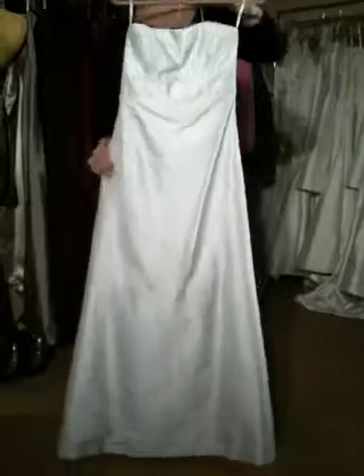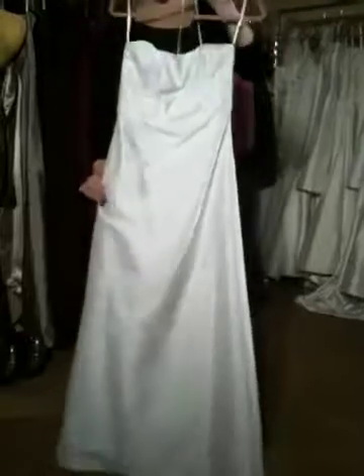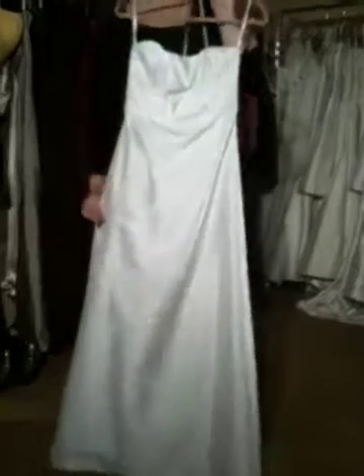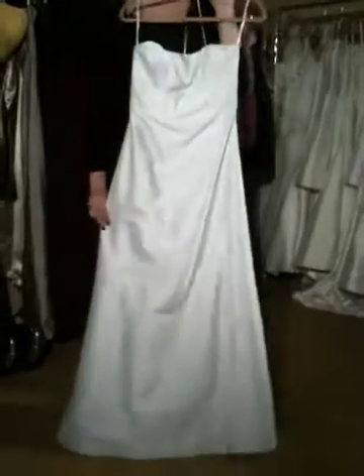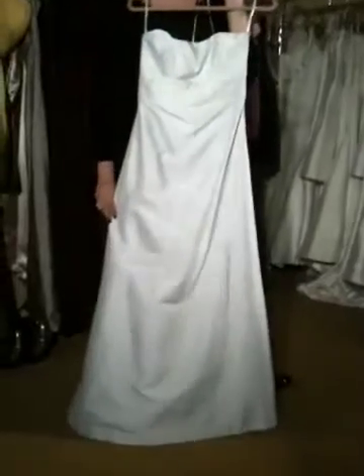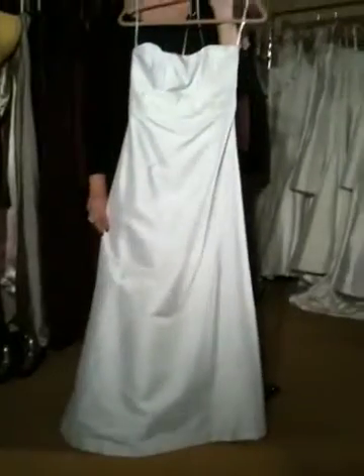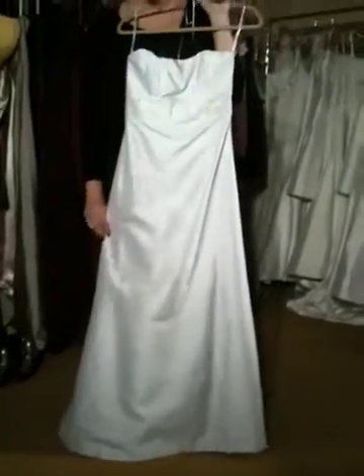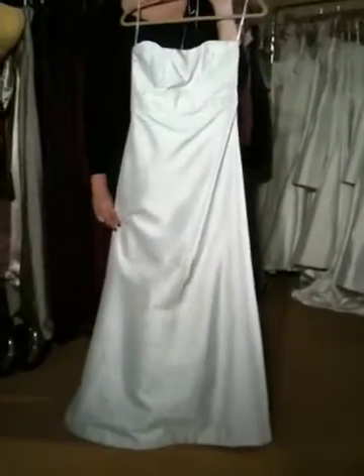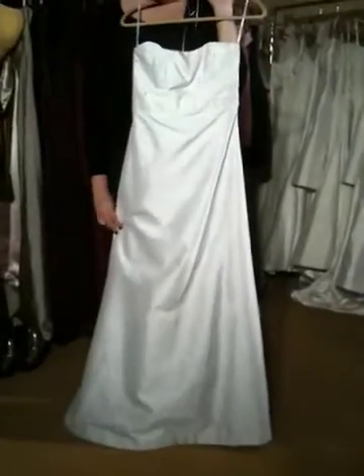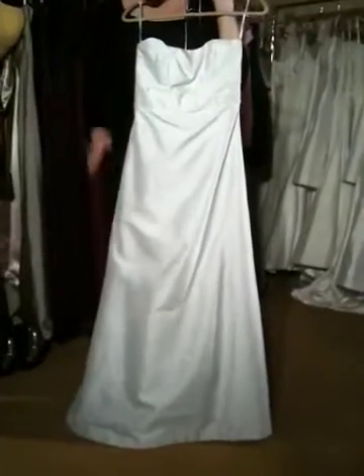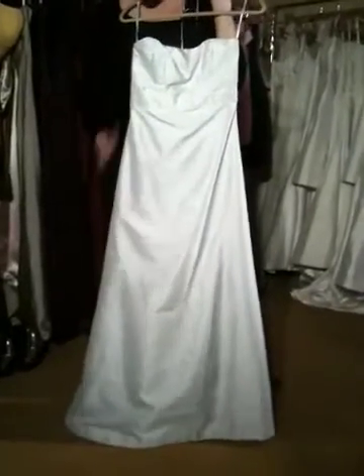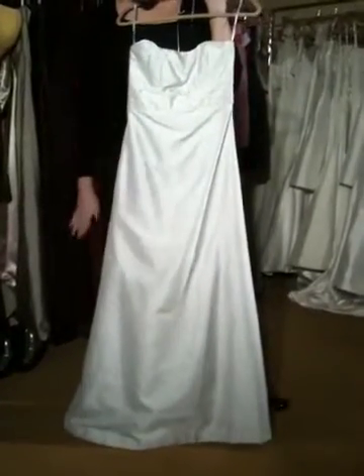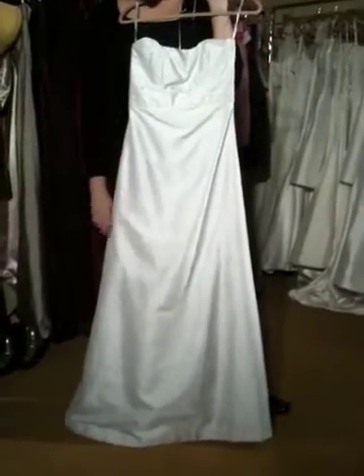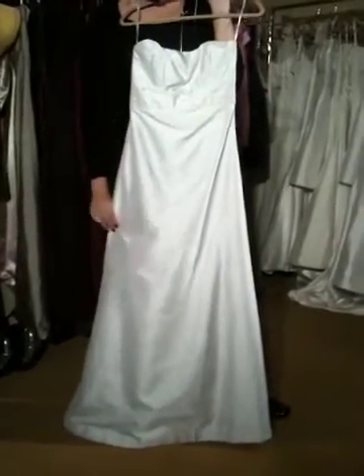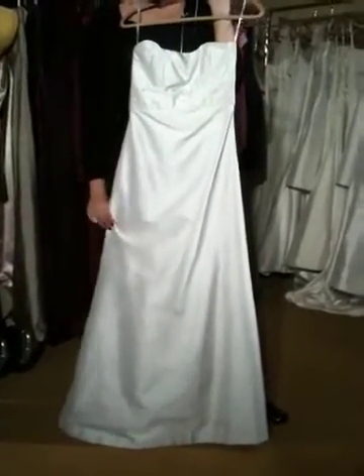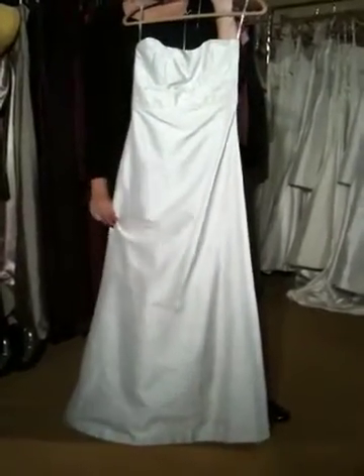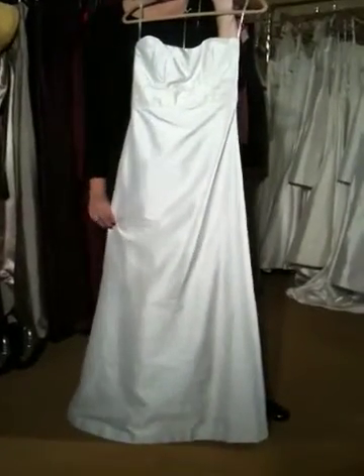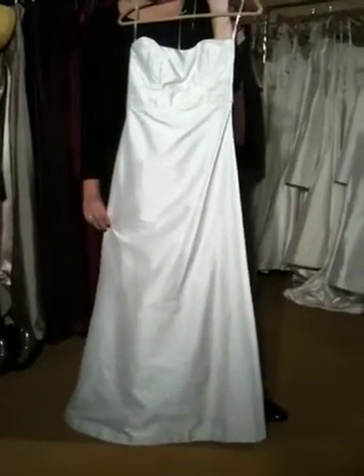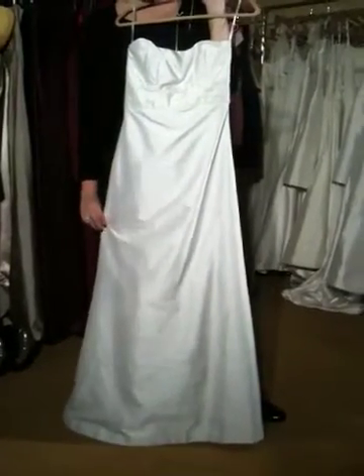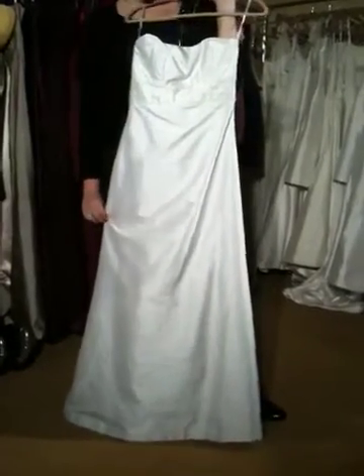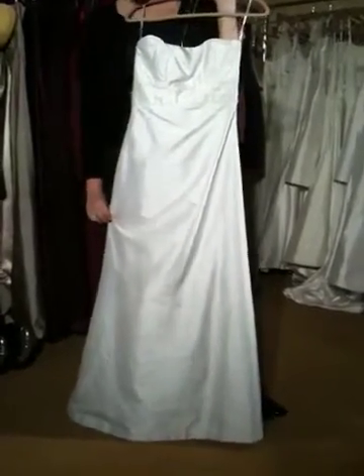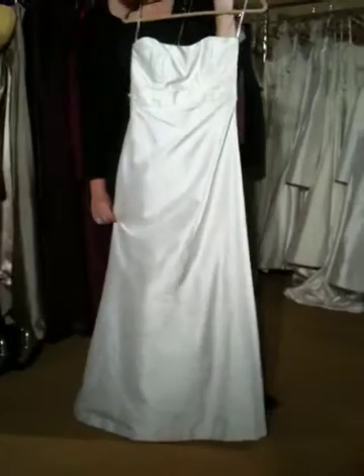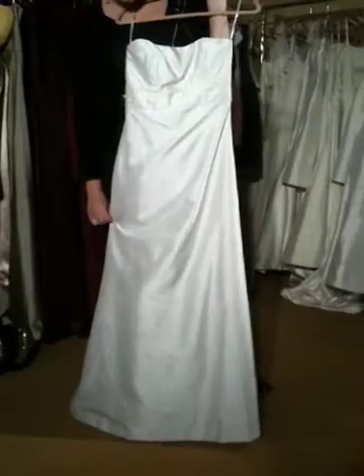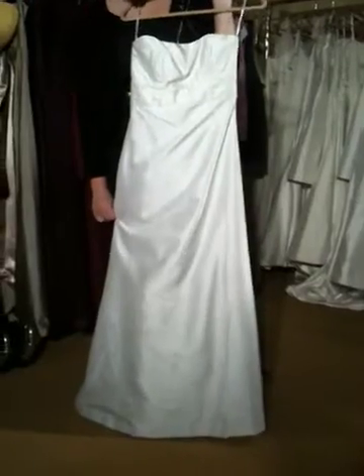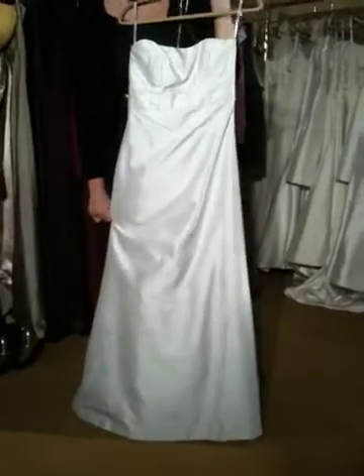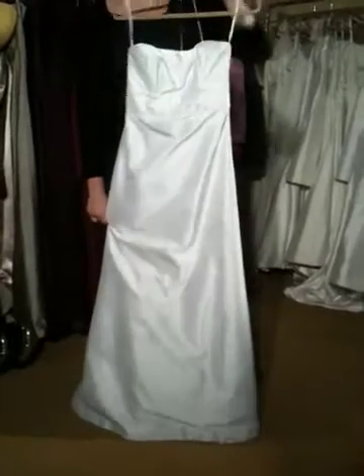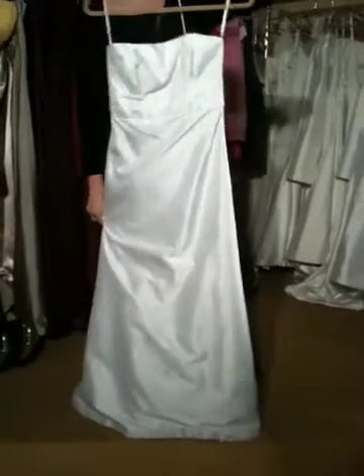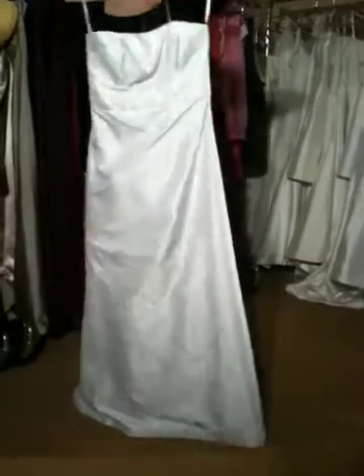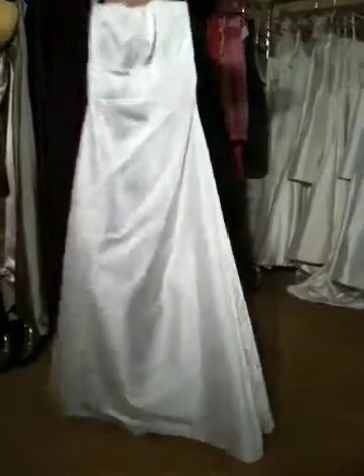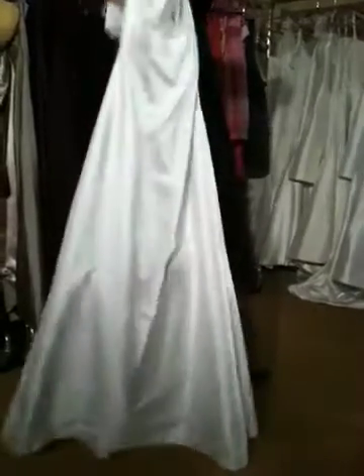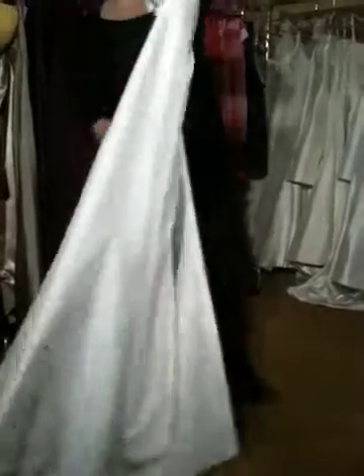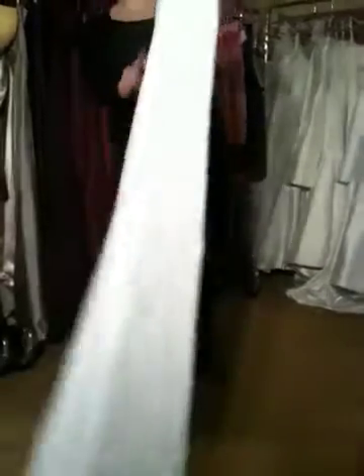It works very well for both bridal and bridesmaids. It's got a clean, simple line in the front. It's a very slim A-line, so it's flattering.